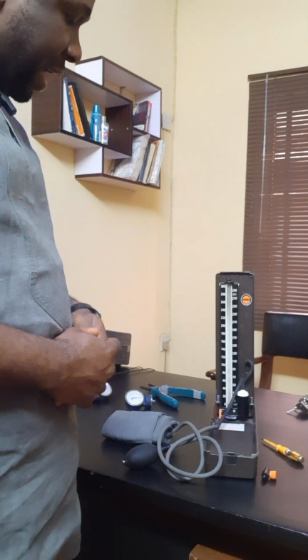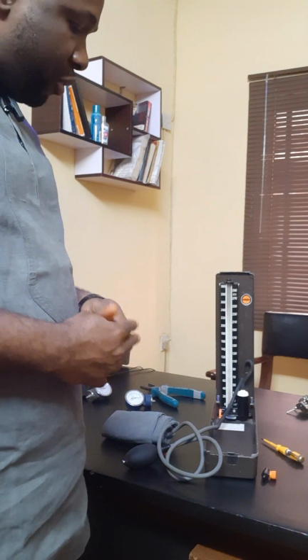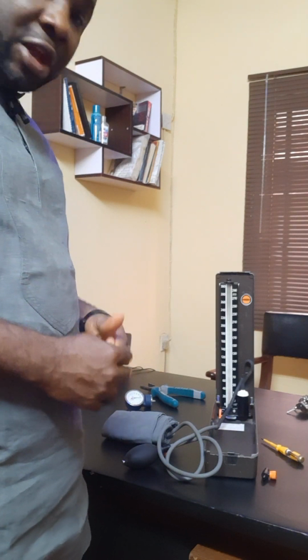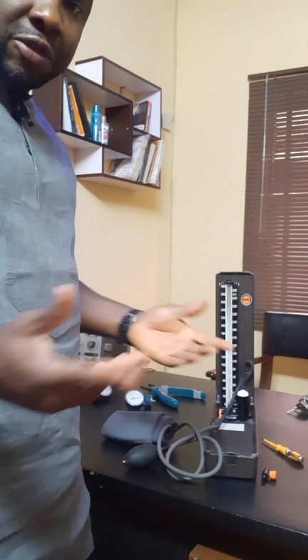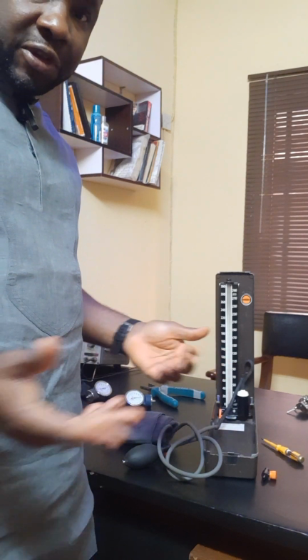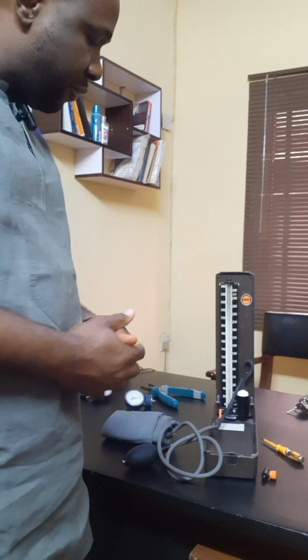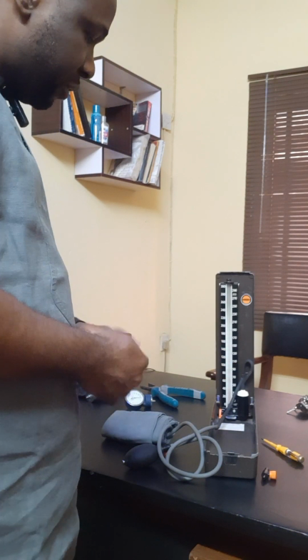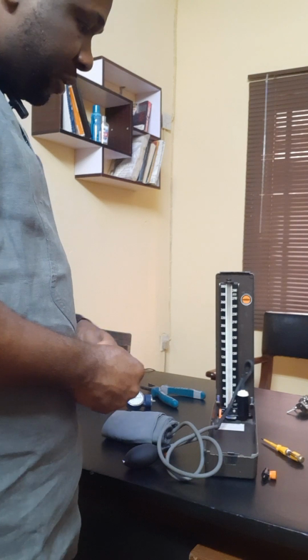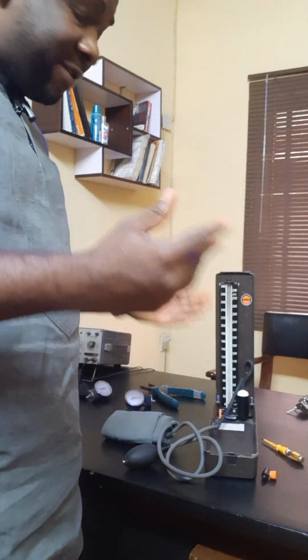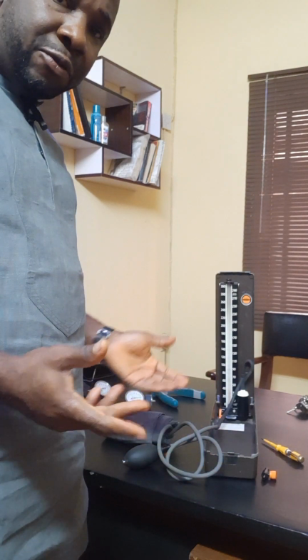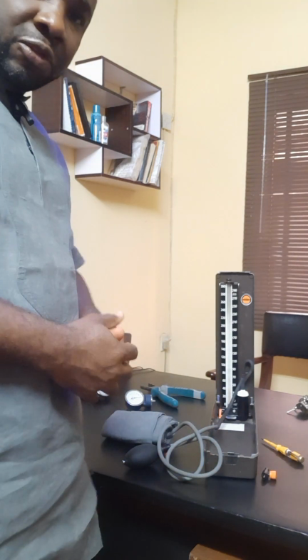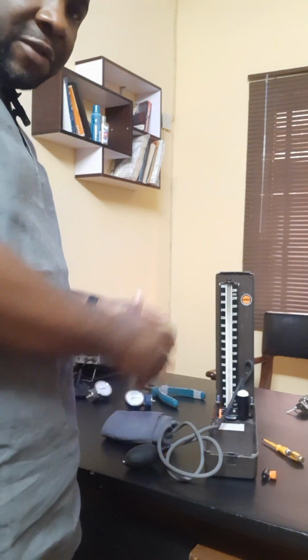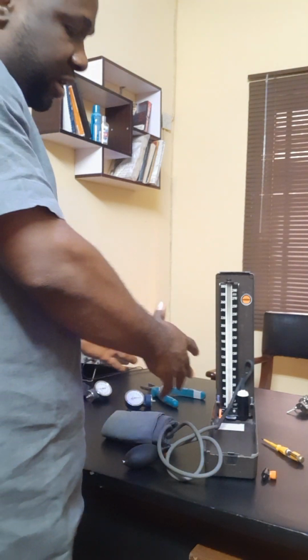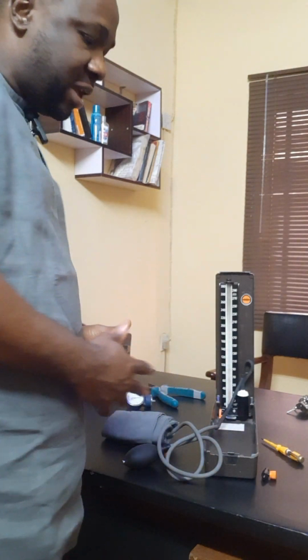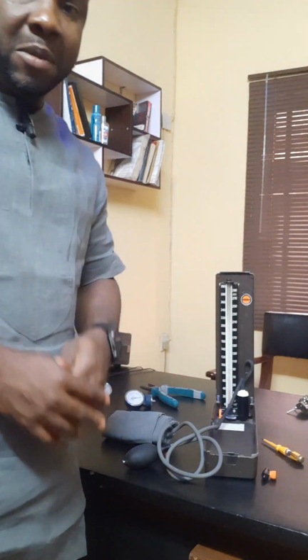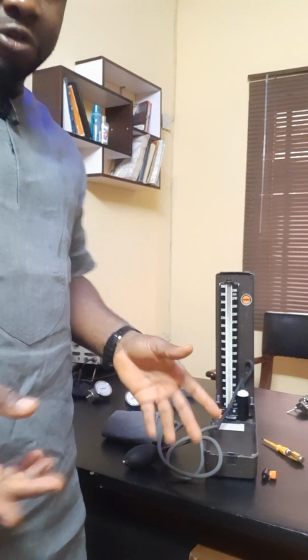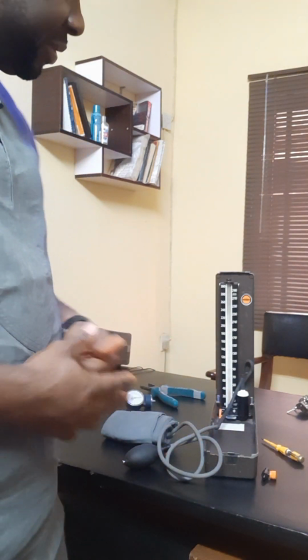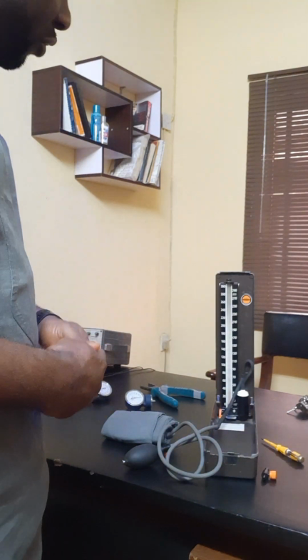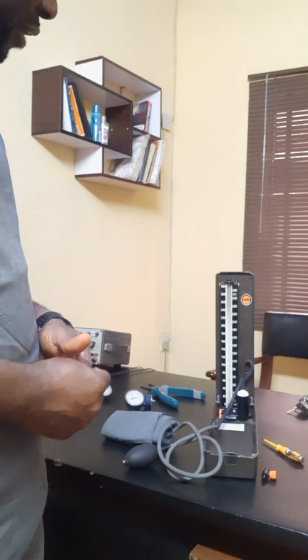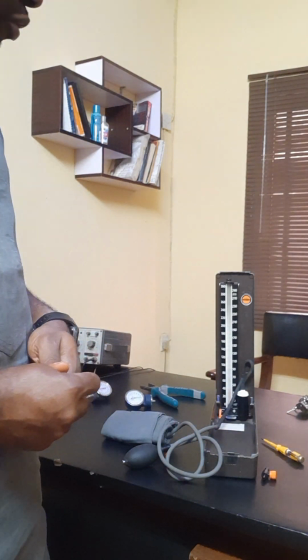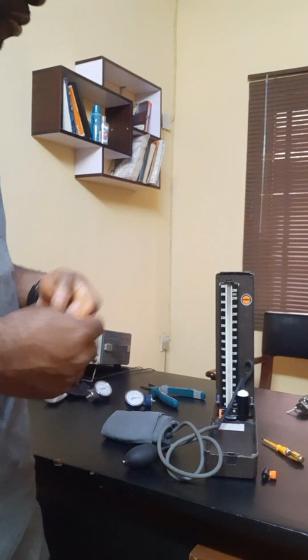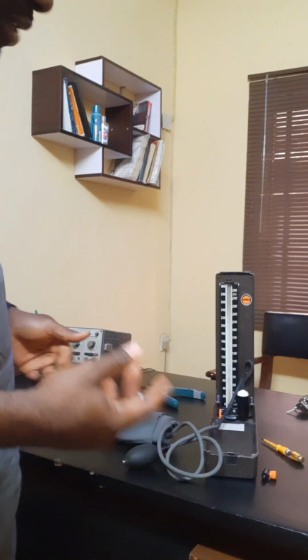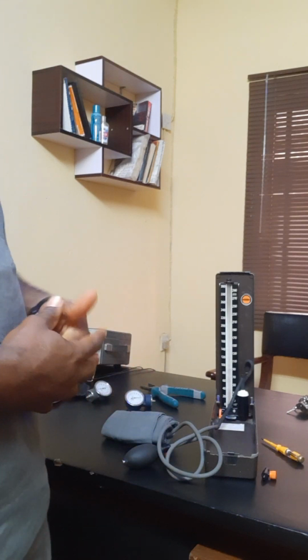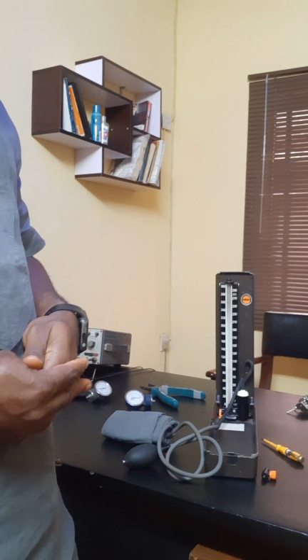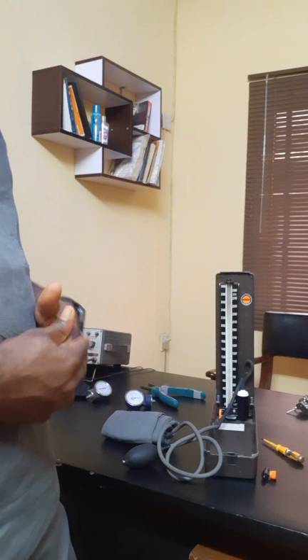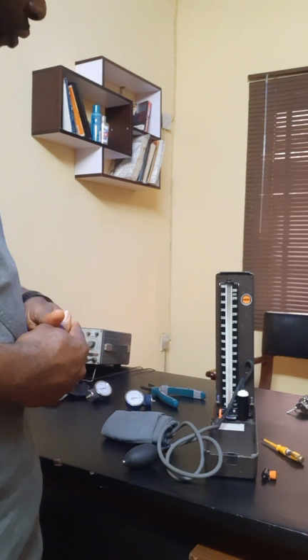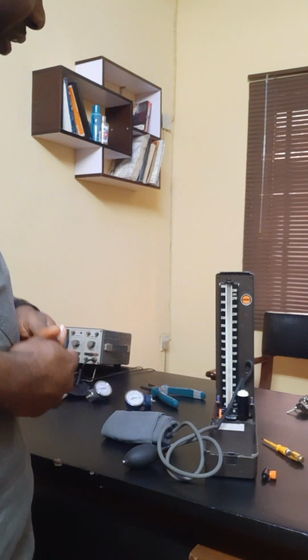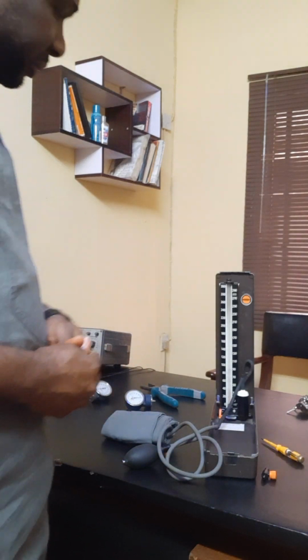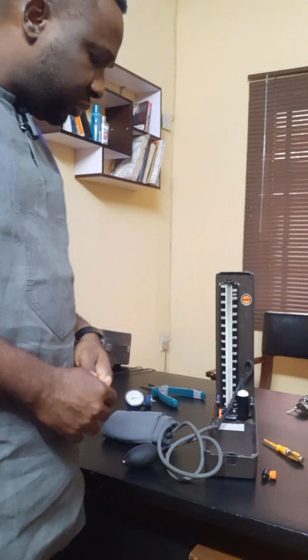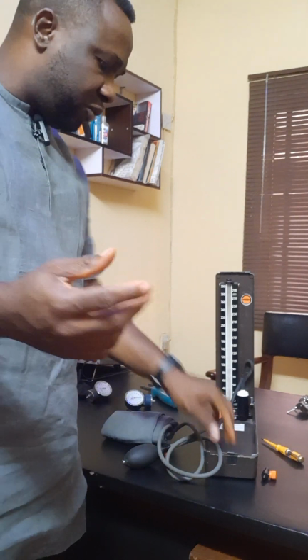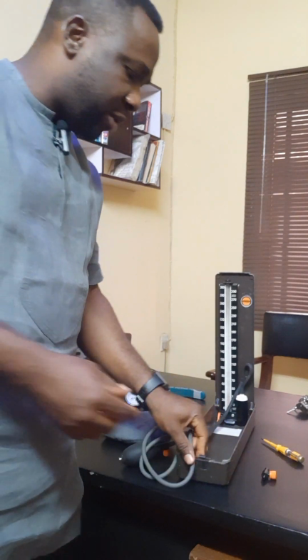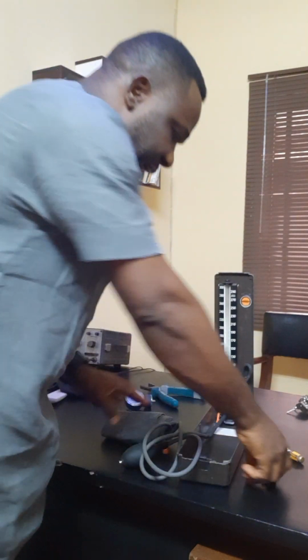I am going to take us on the process of finding the faults. This very machine here is malfunctioning. So we need to find out what is wrong with it.